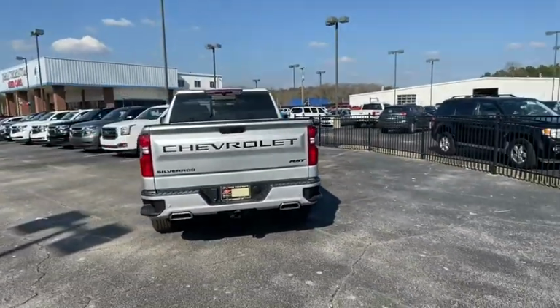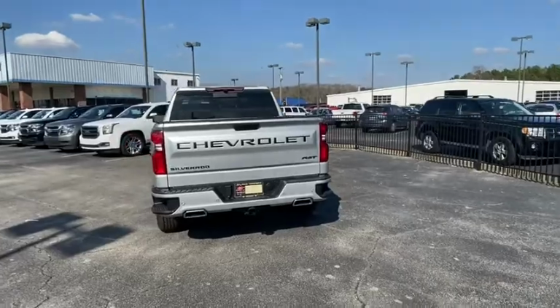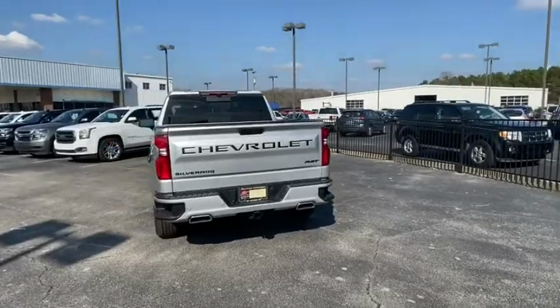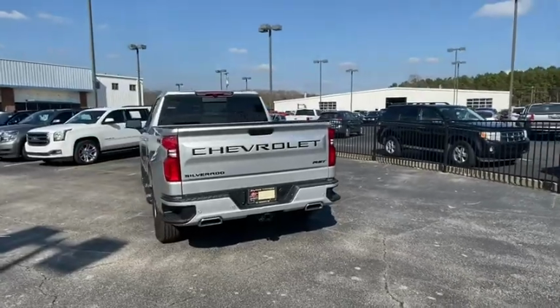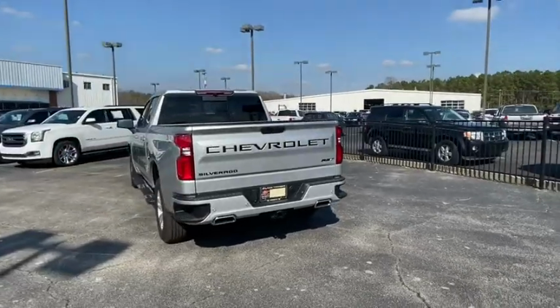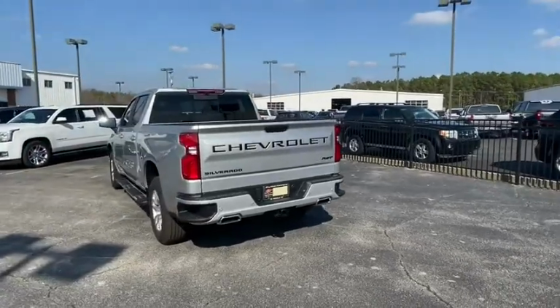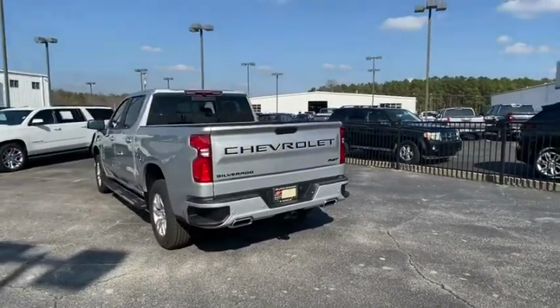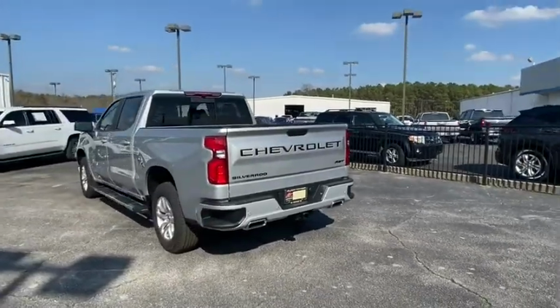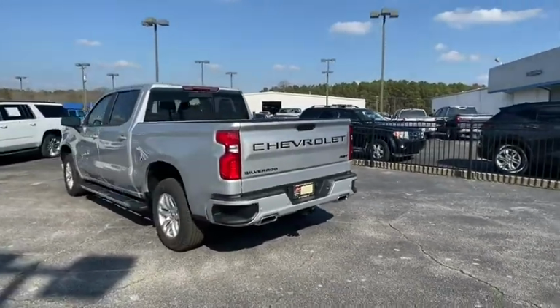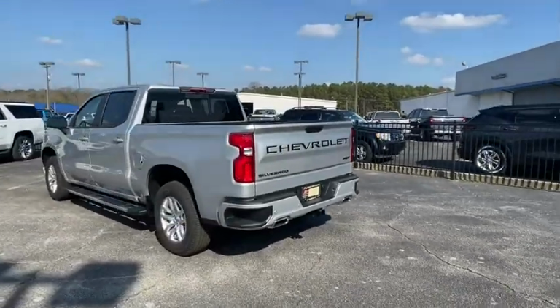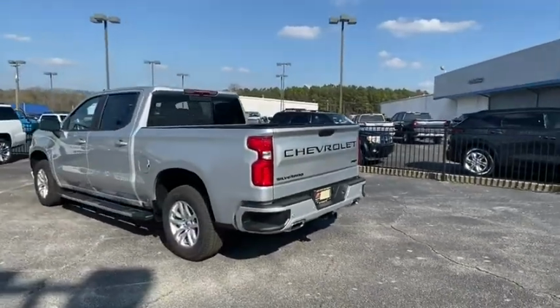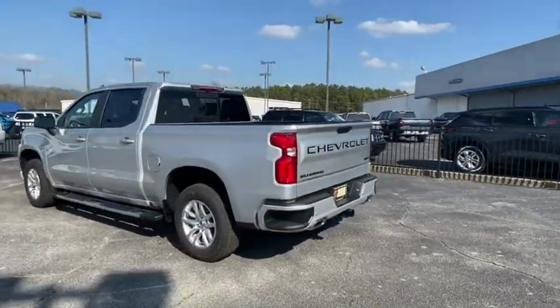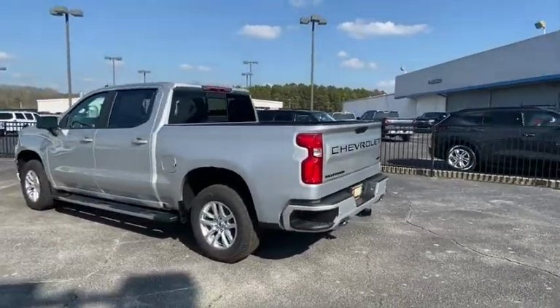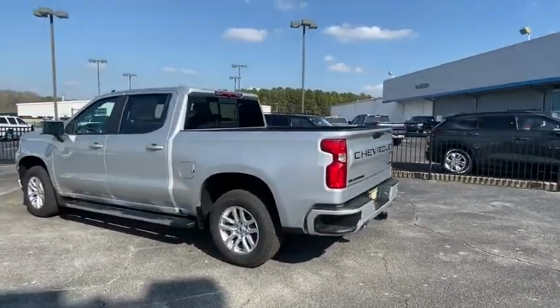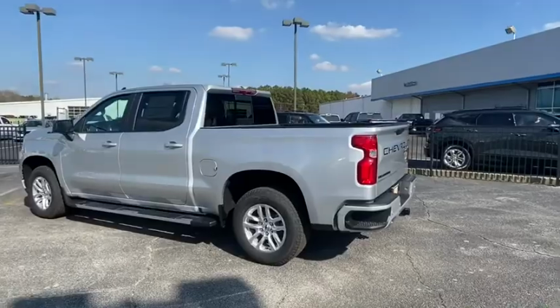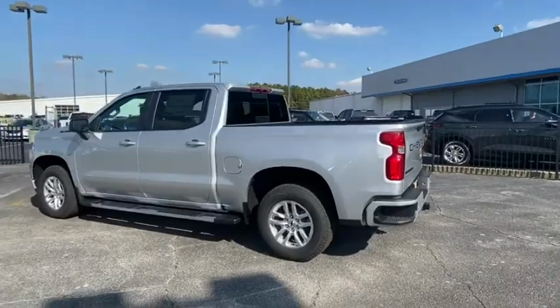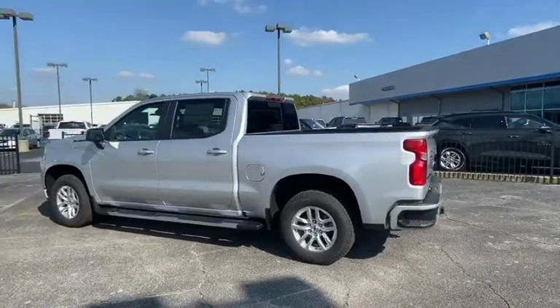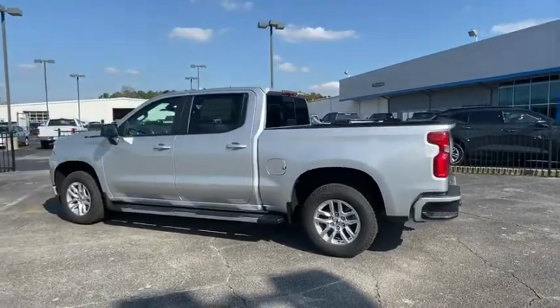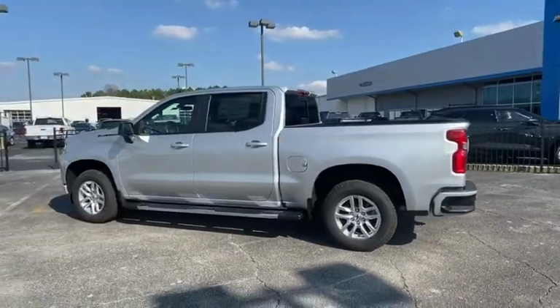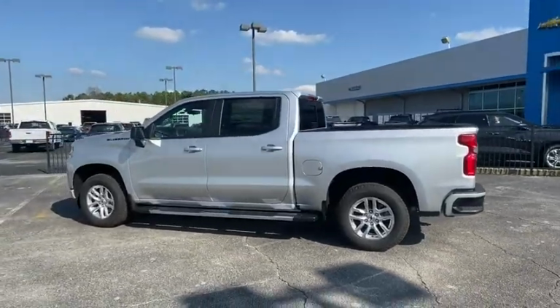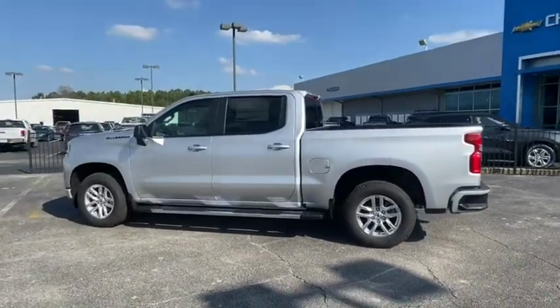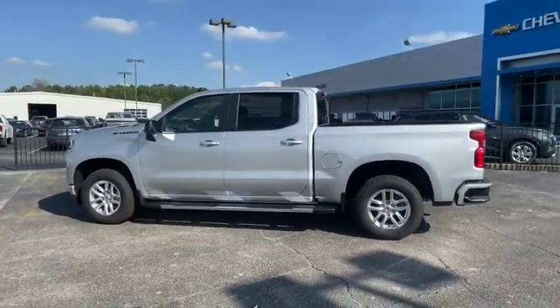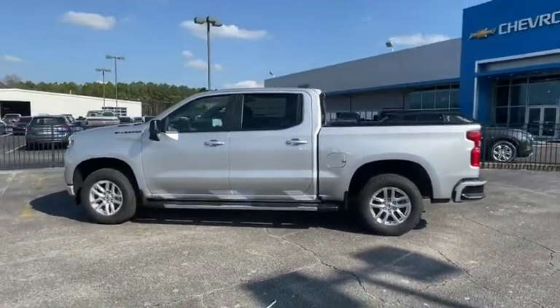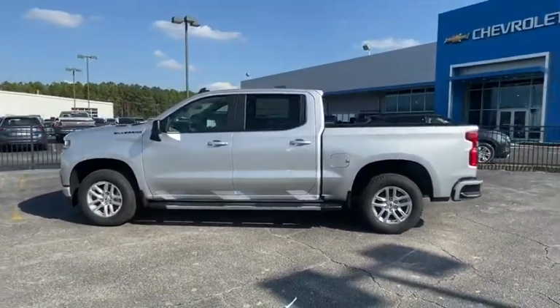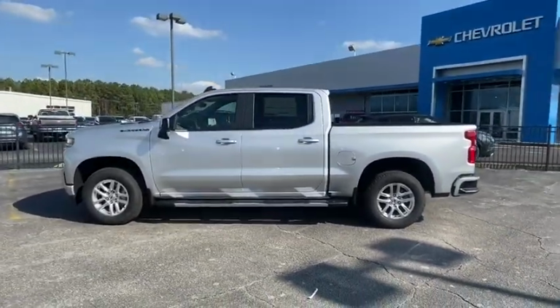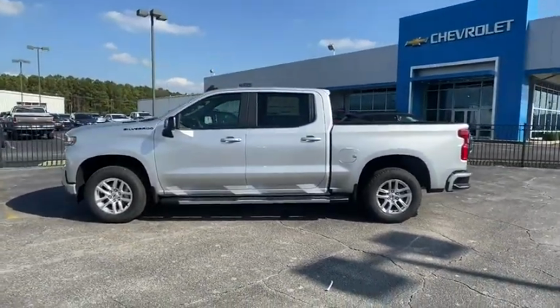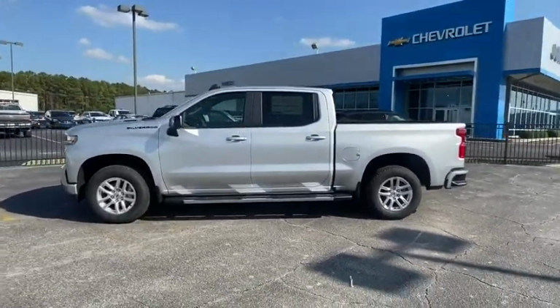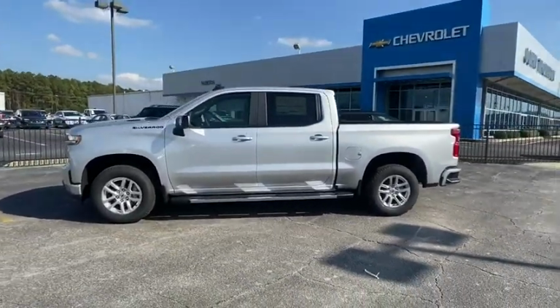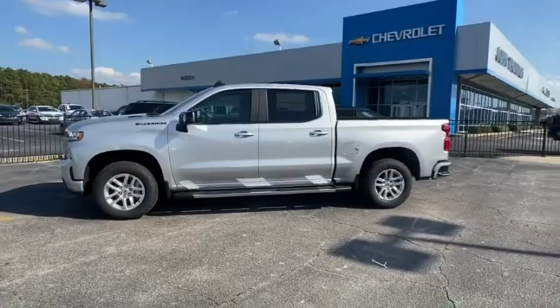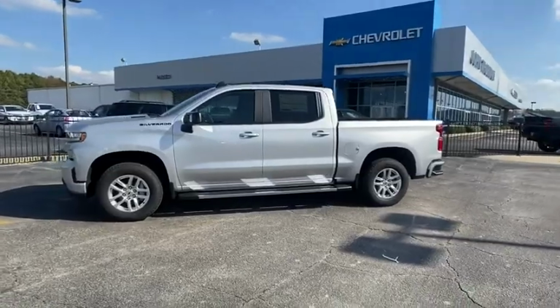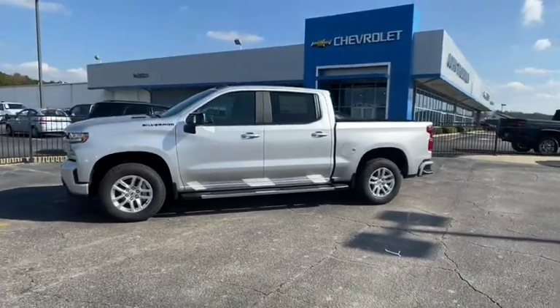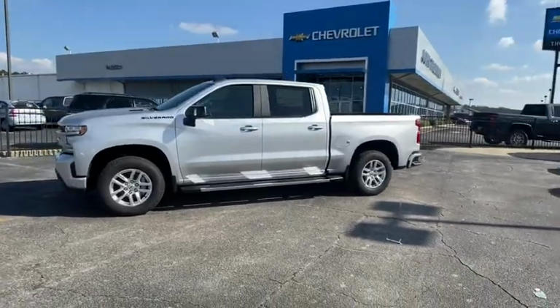remote engine start, traction control, dual airbags, leather-wrapped steering wheel, power steering, alloy wheels, floor mats, four-wheel disc brakes, universal garage door opener, center armrest,